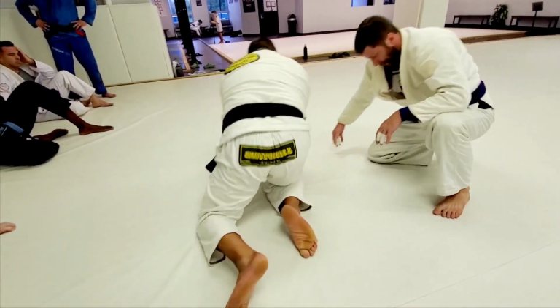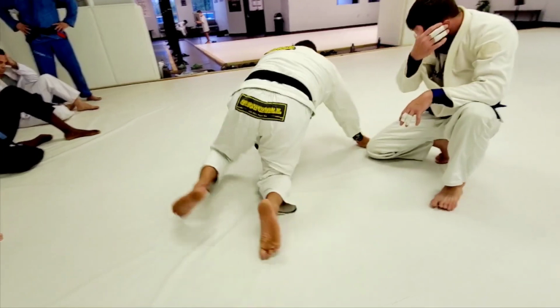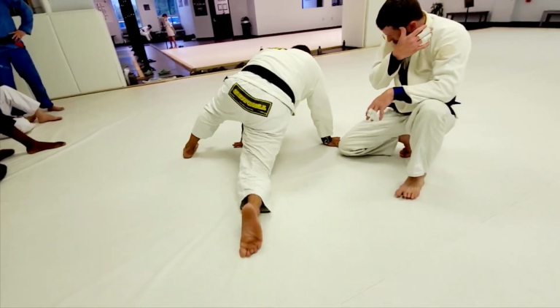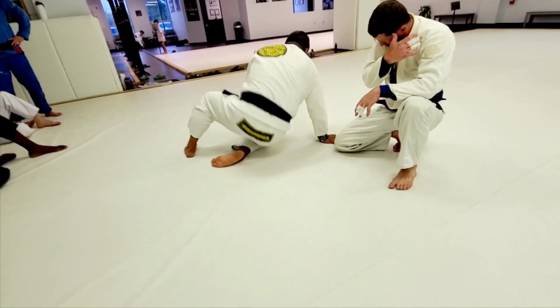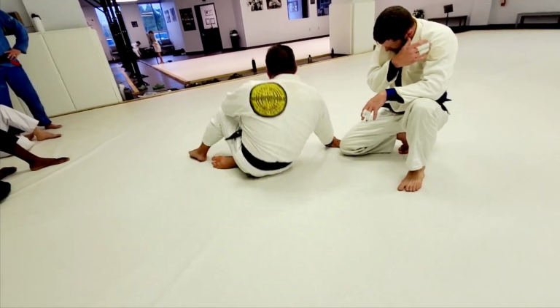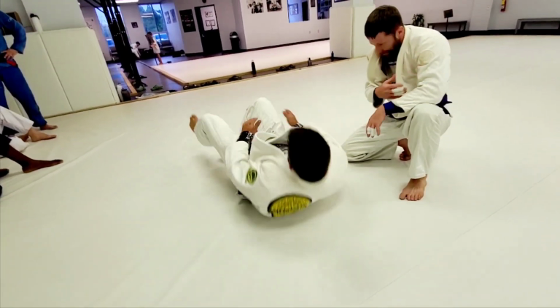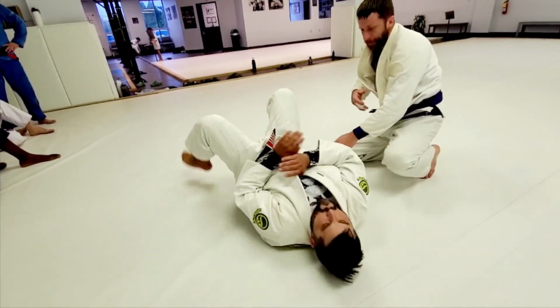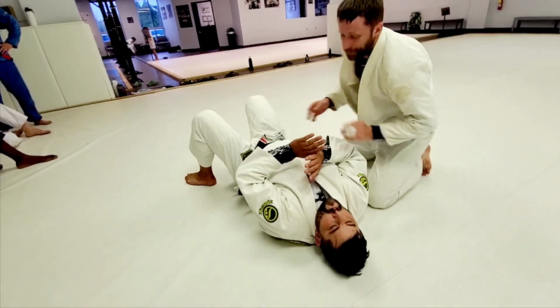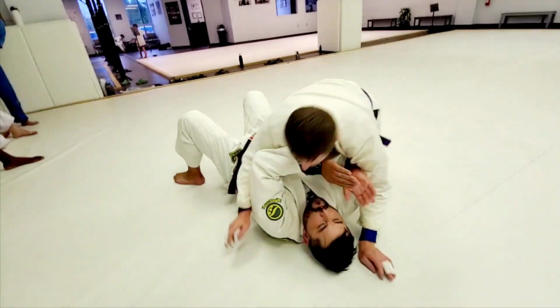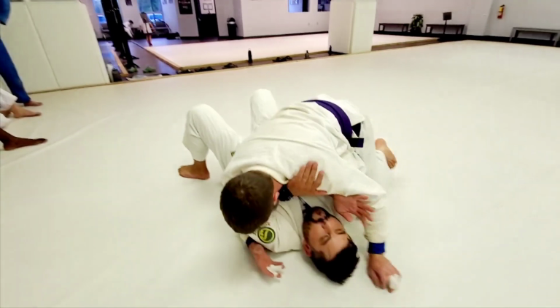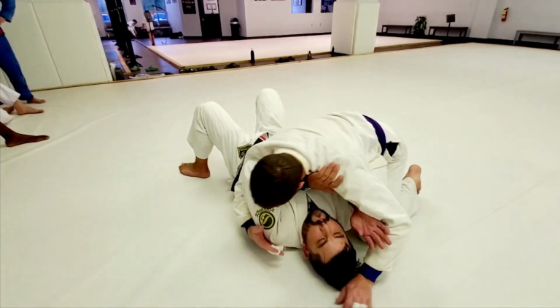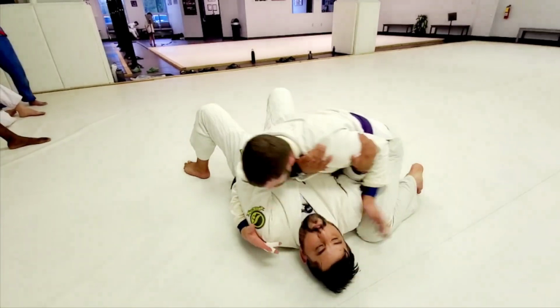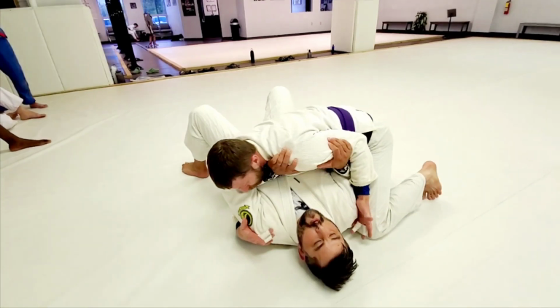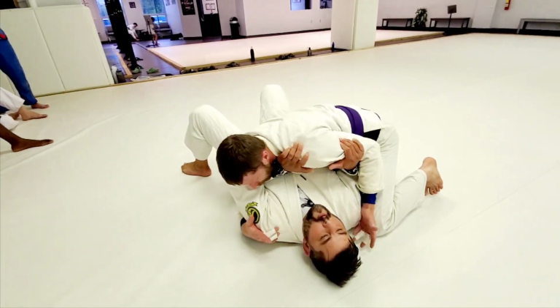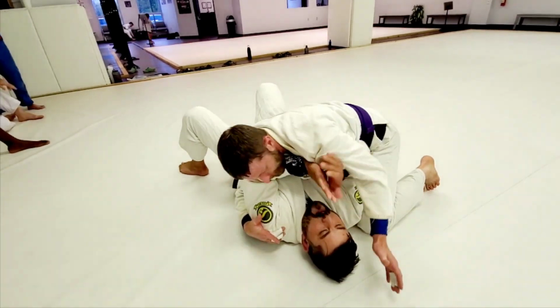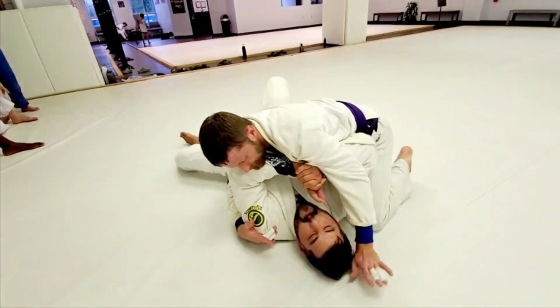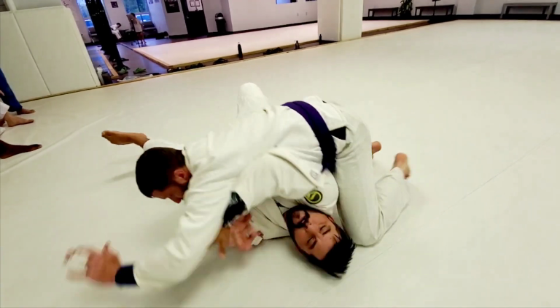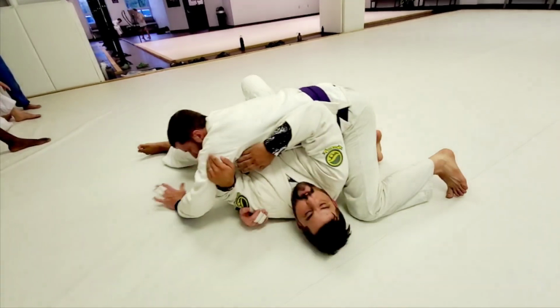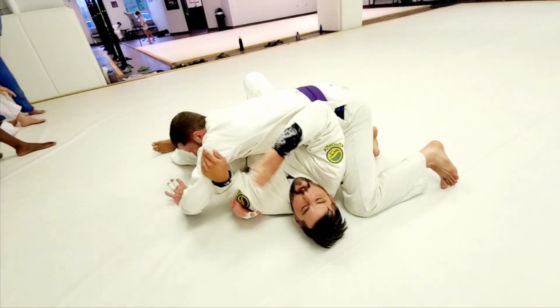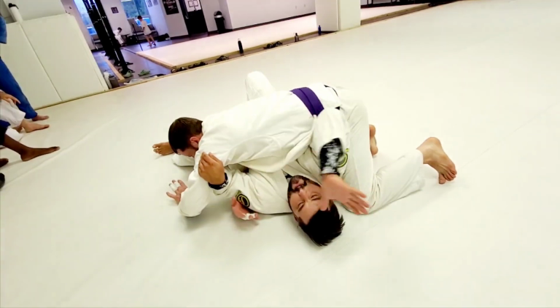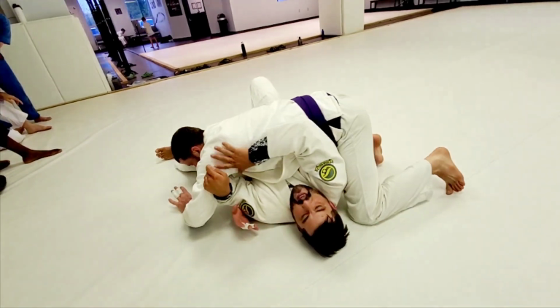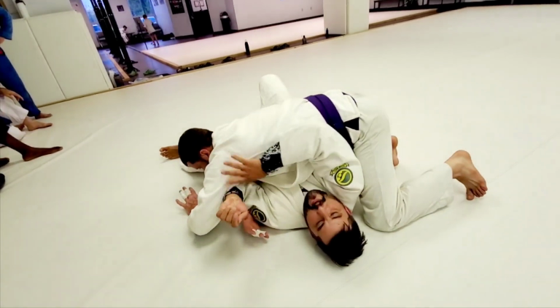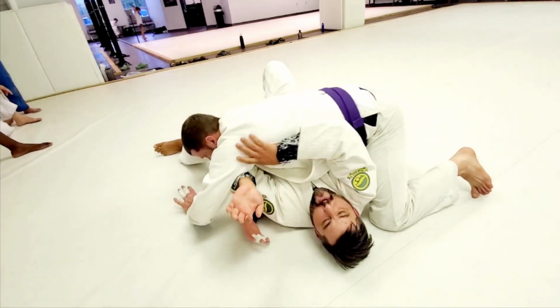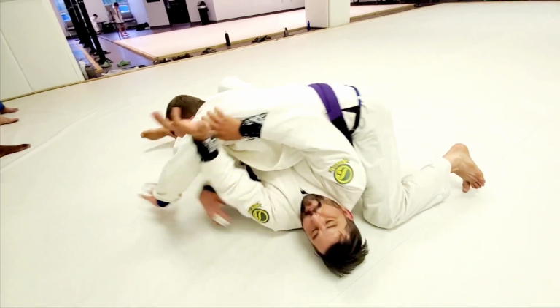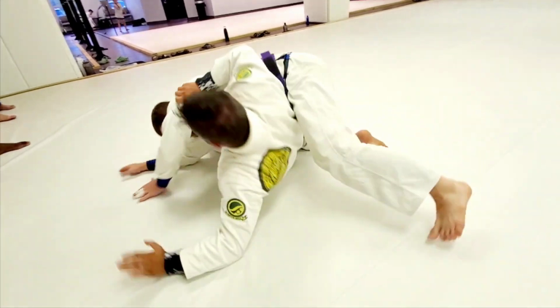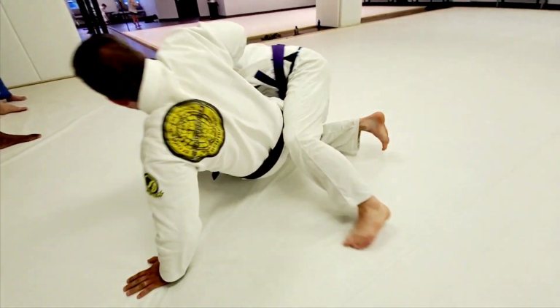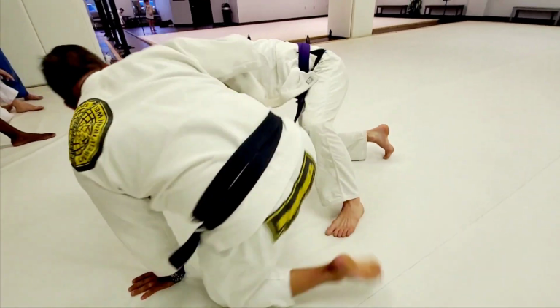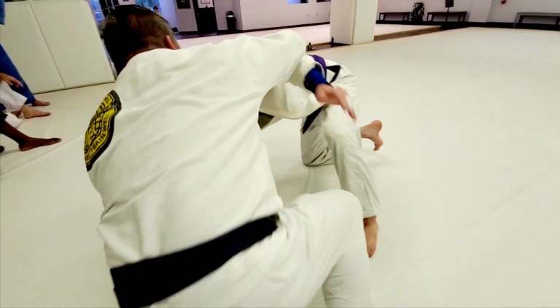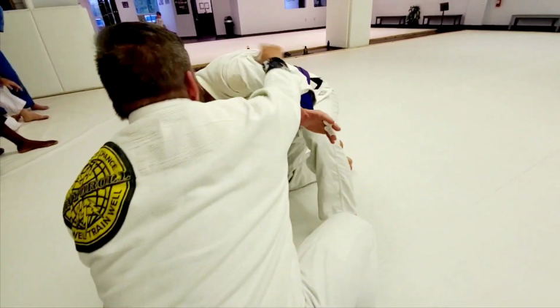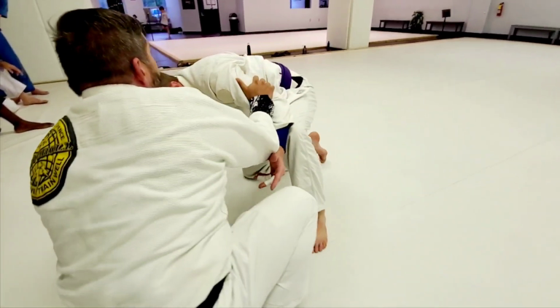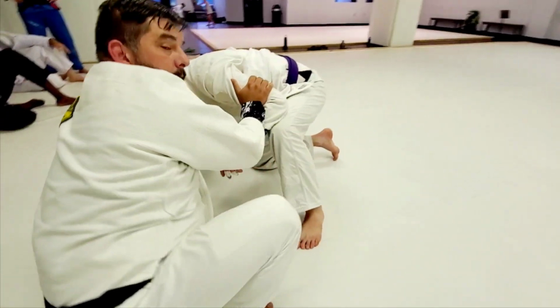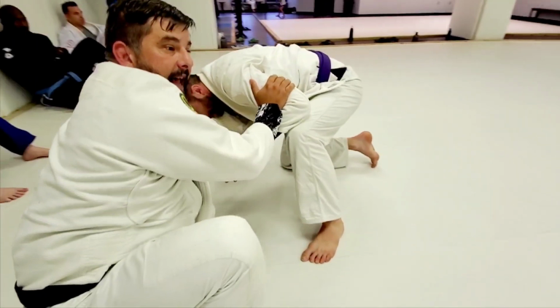One more time. Again — arm over, hand behind the armpit, push, scoop. Just like that.